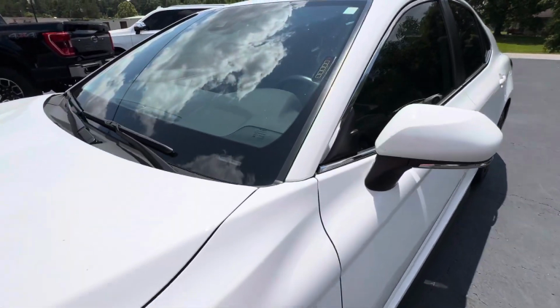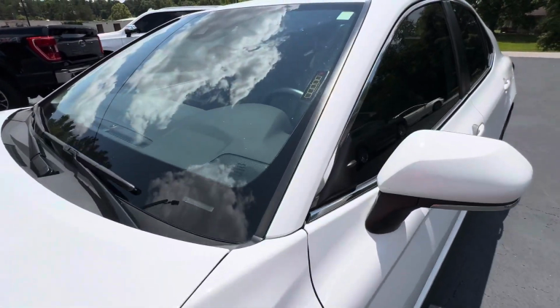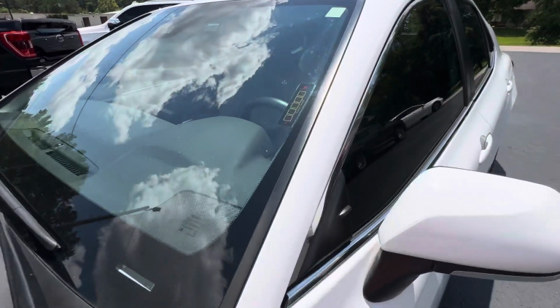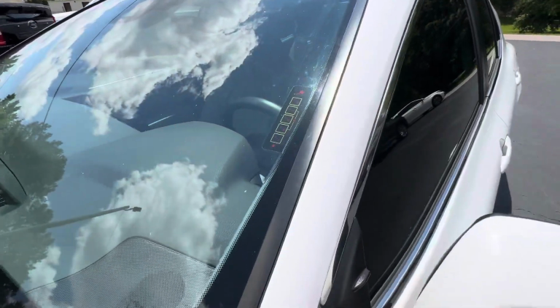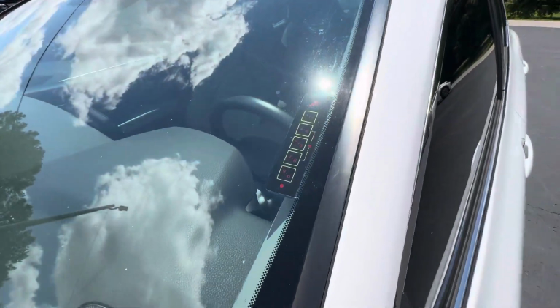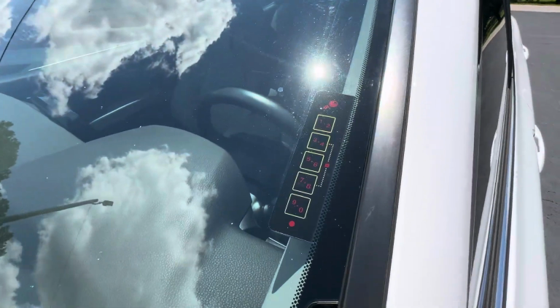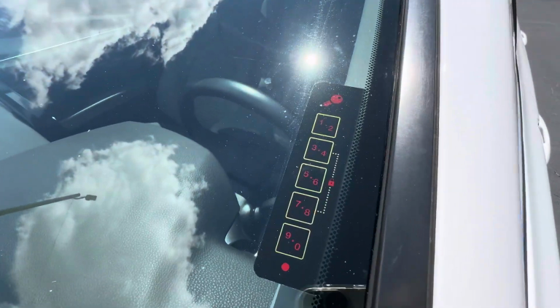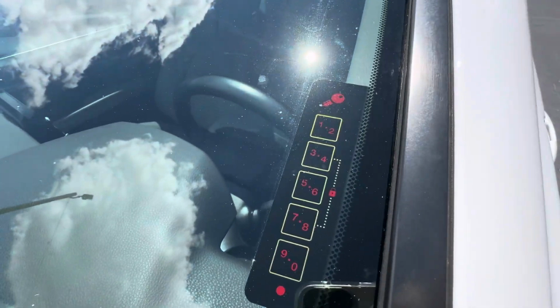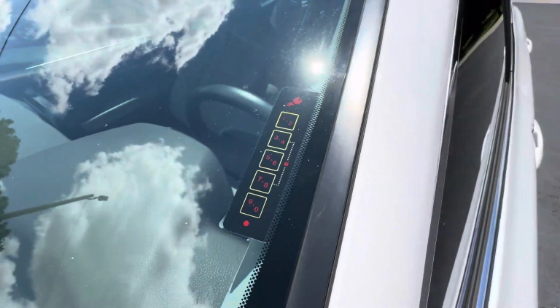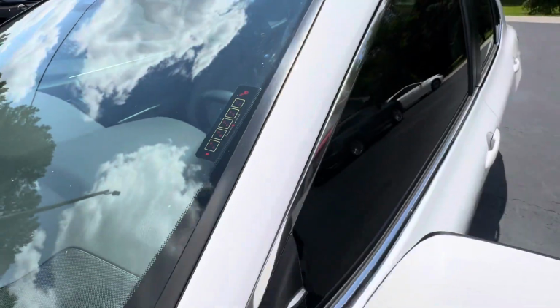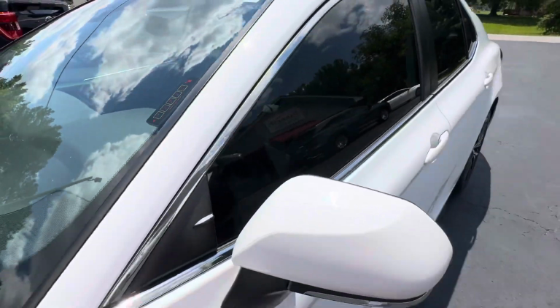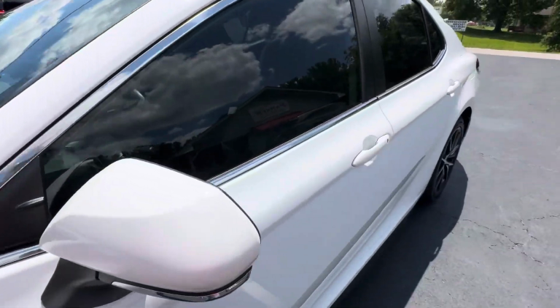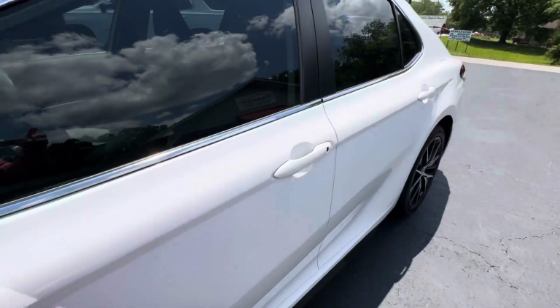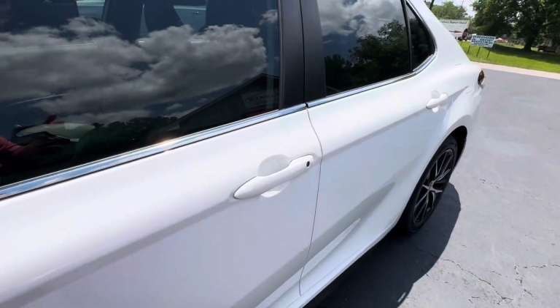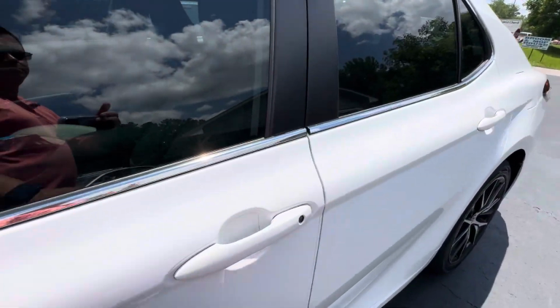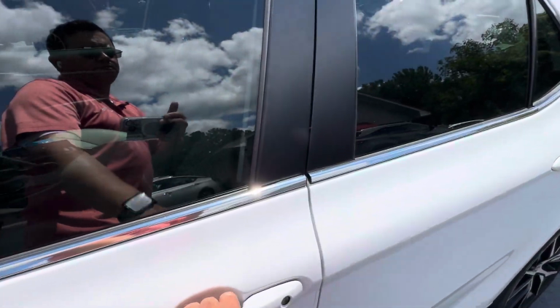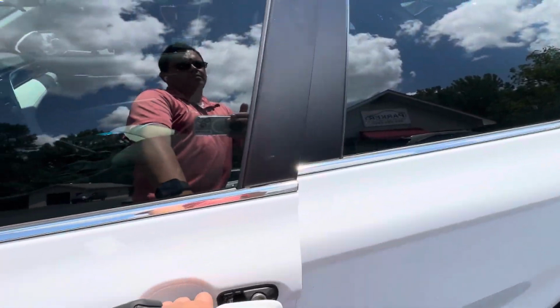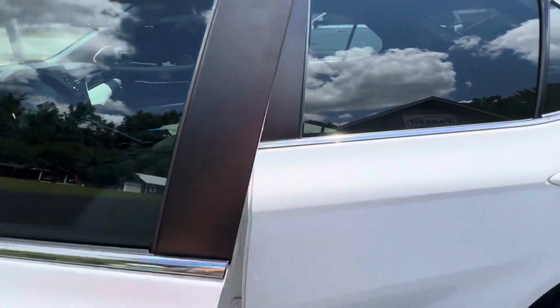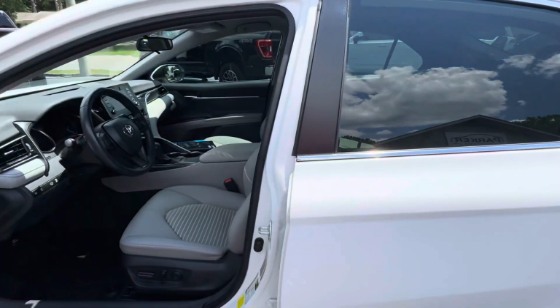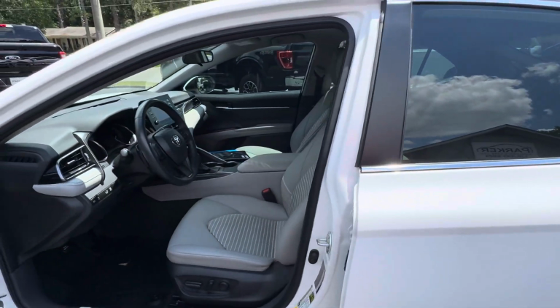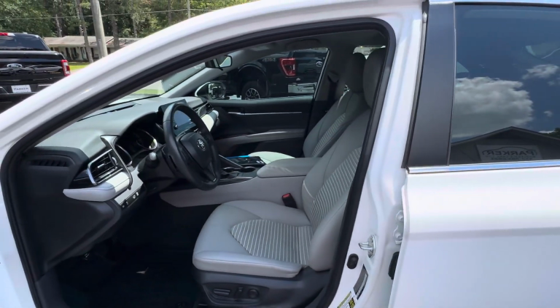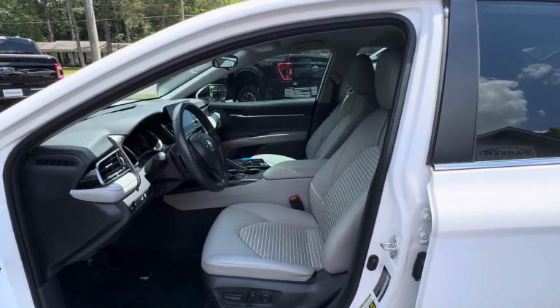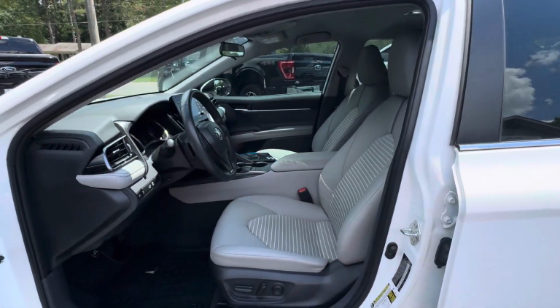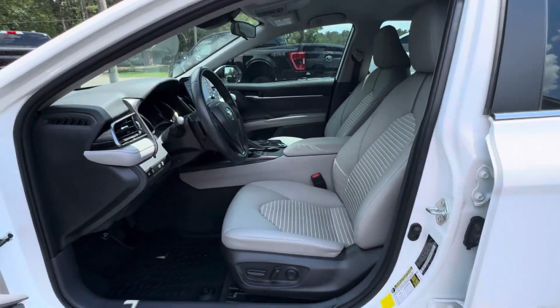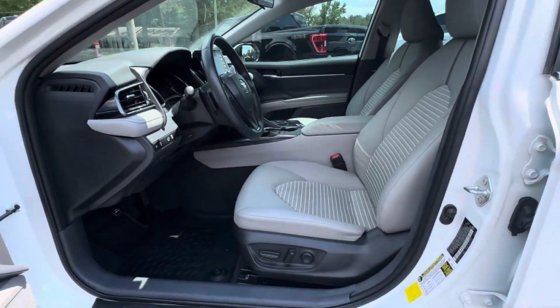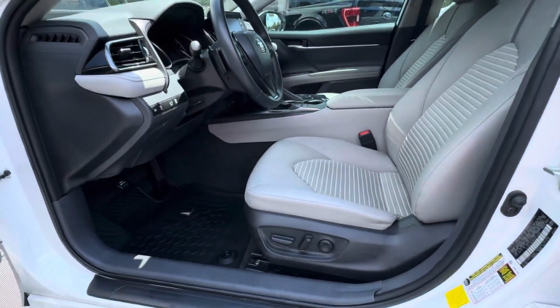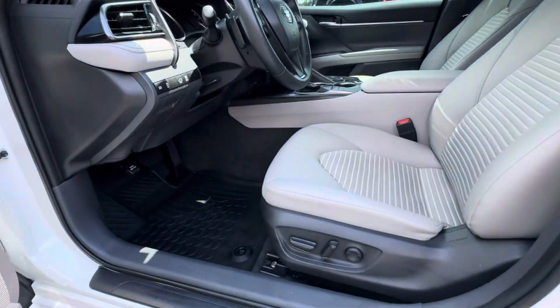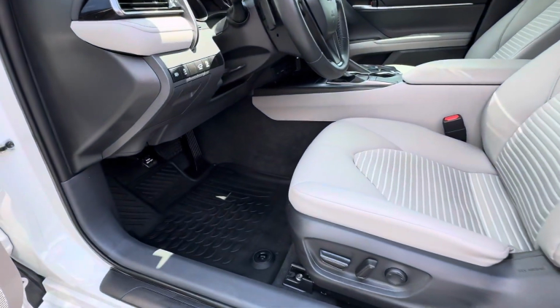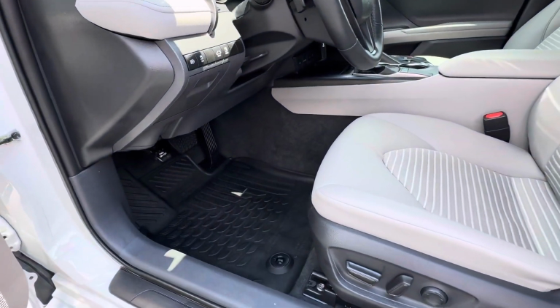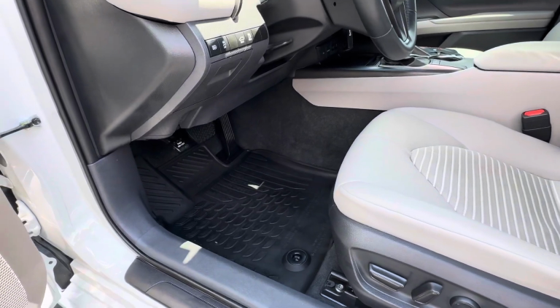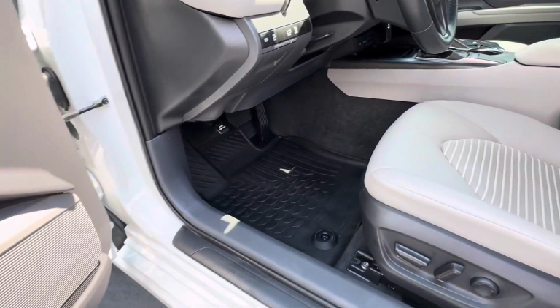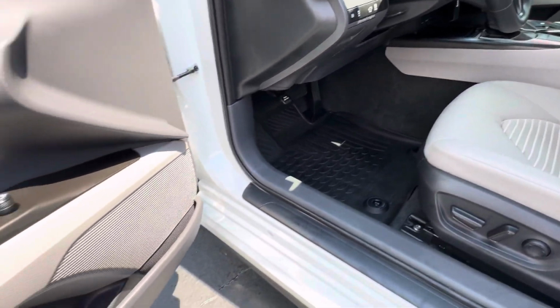It's equipped with keyless entry and also has the keyless entry keypad located in the windshield. Inside you'll find leather trim bucket seats, a power seat, and all-weather mats throughout.